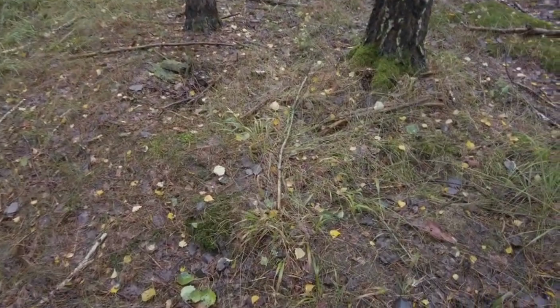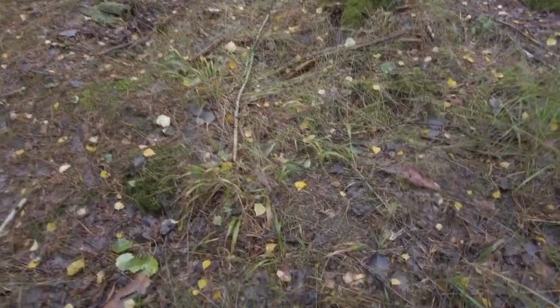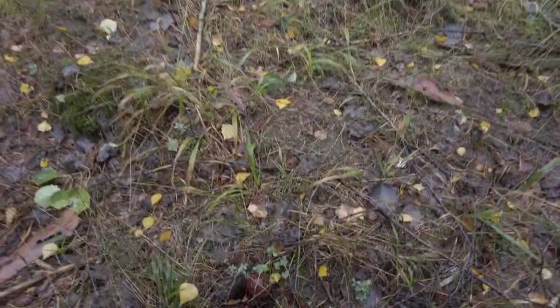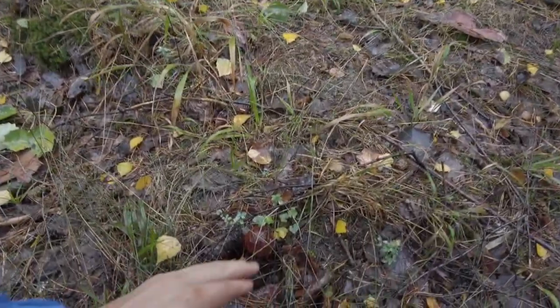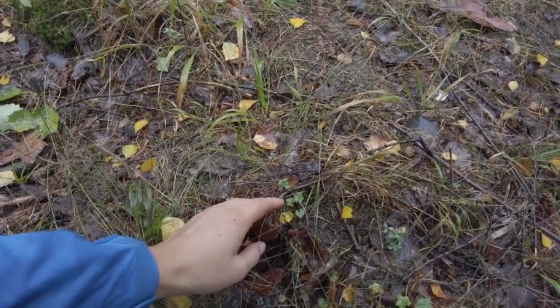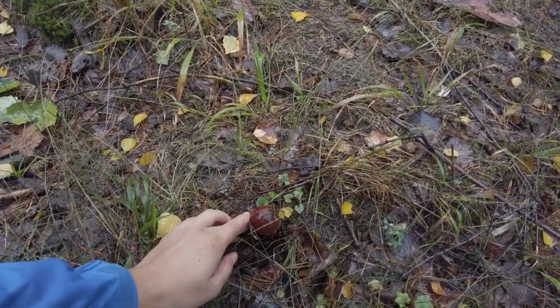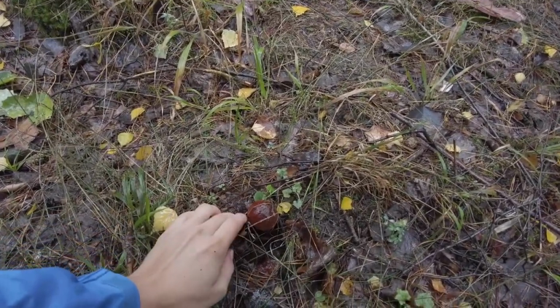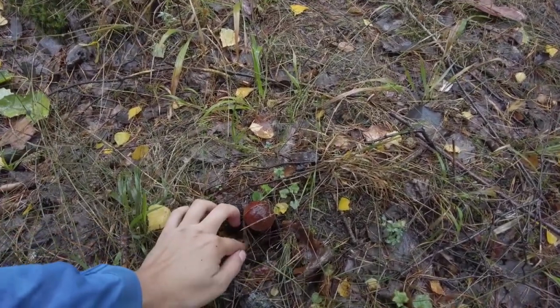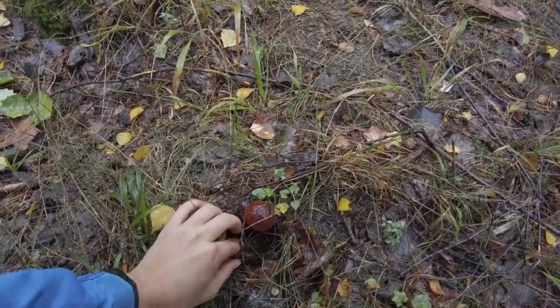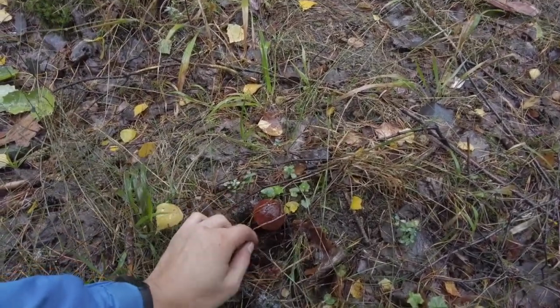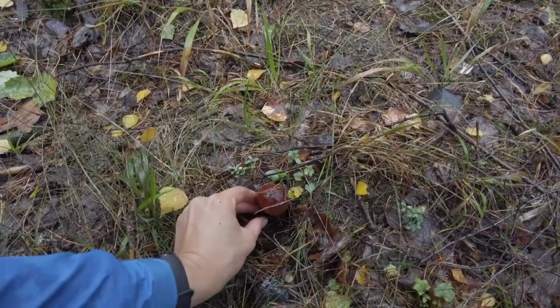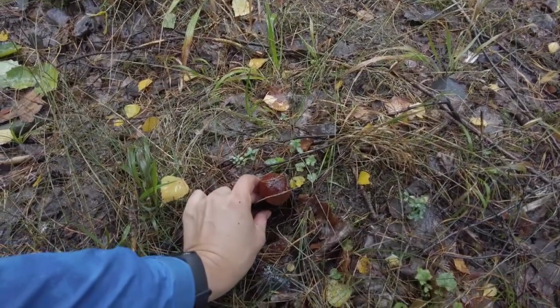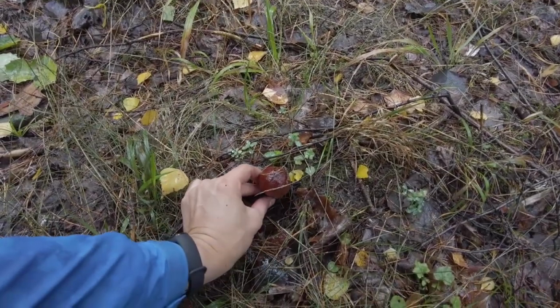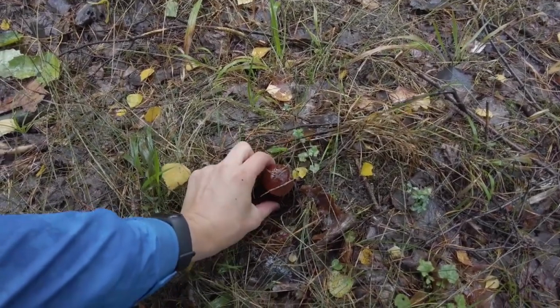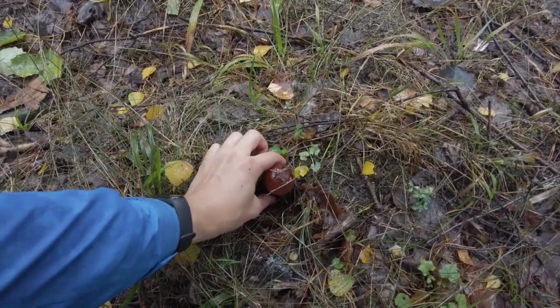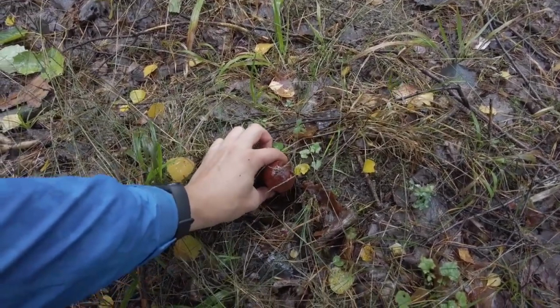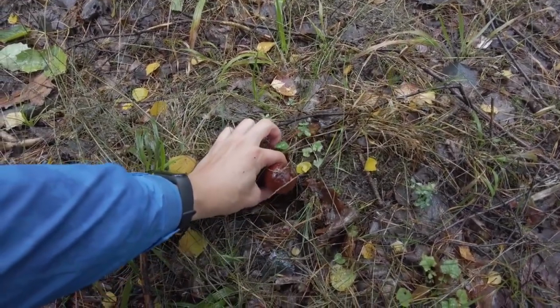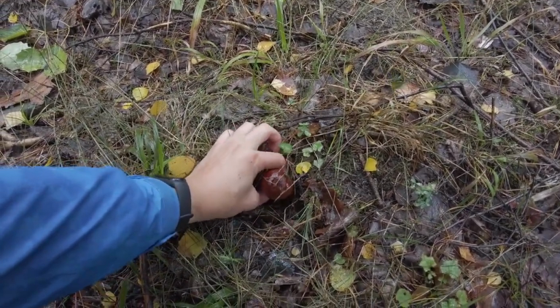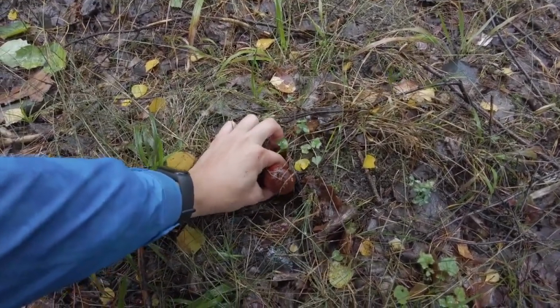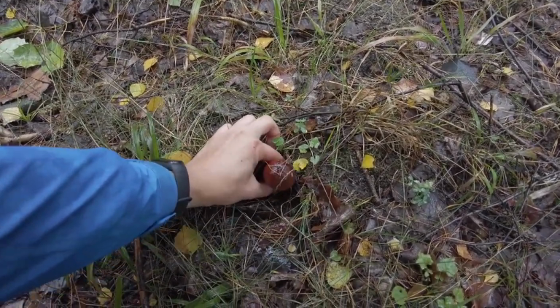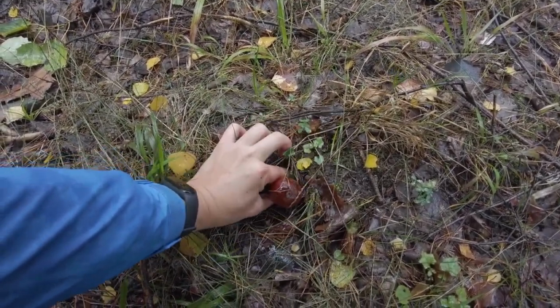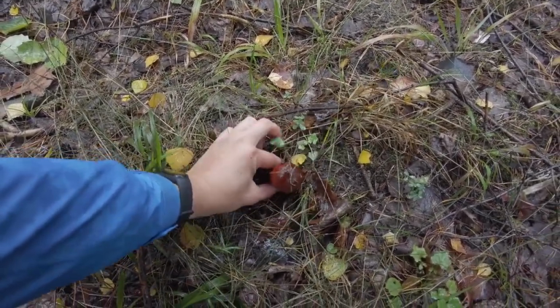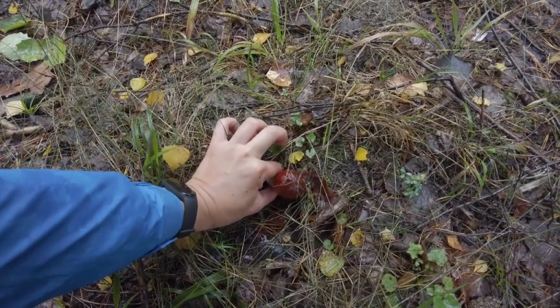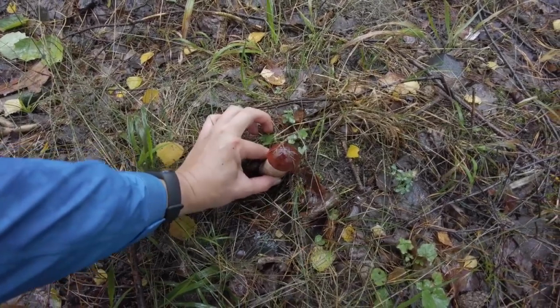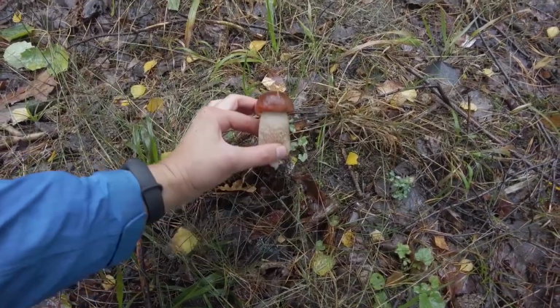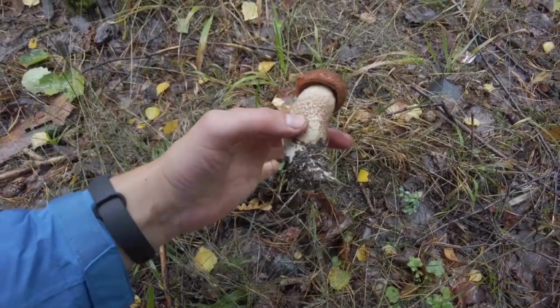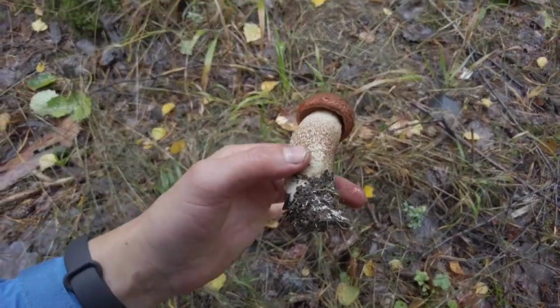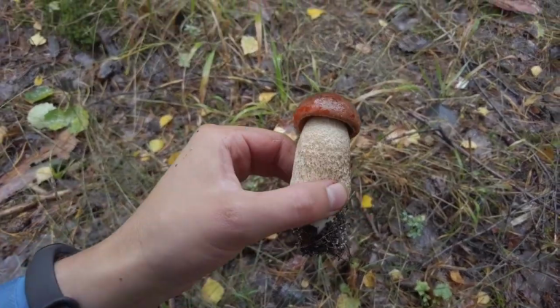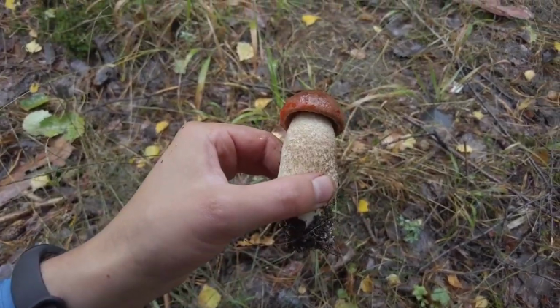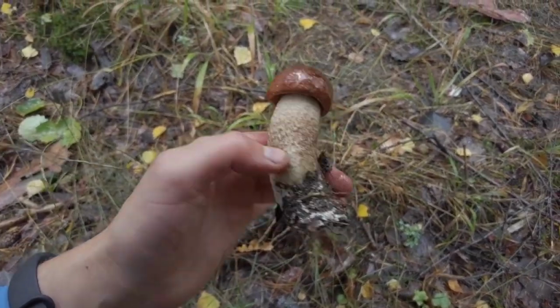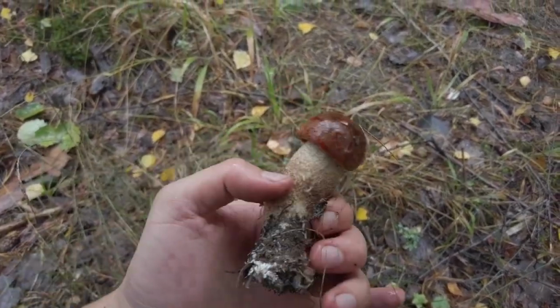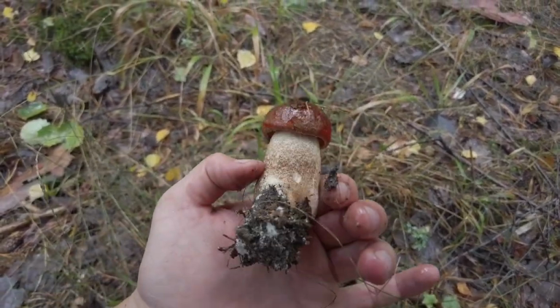One more red cup — a beautiful young one.